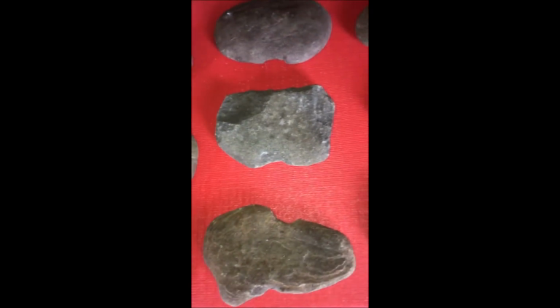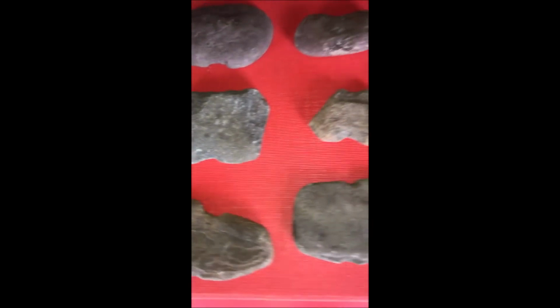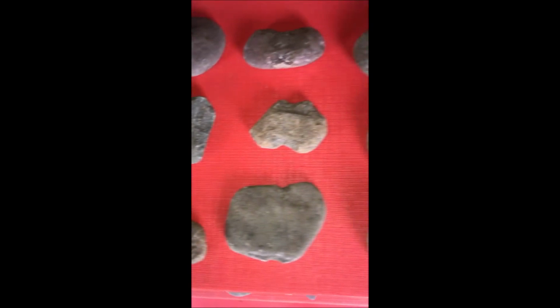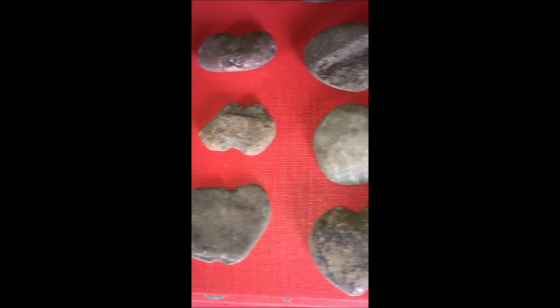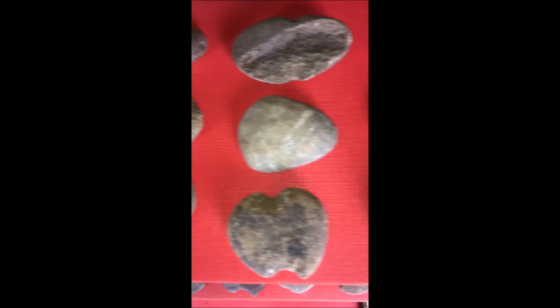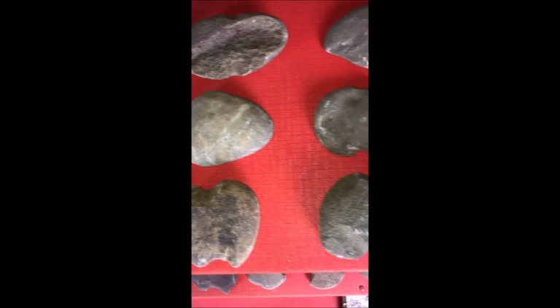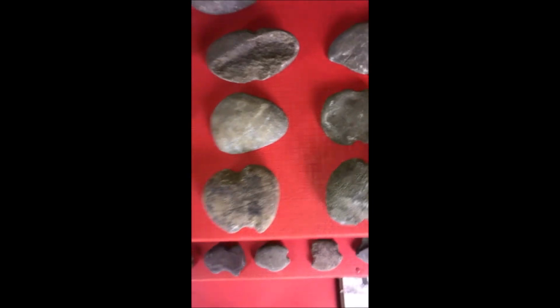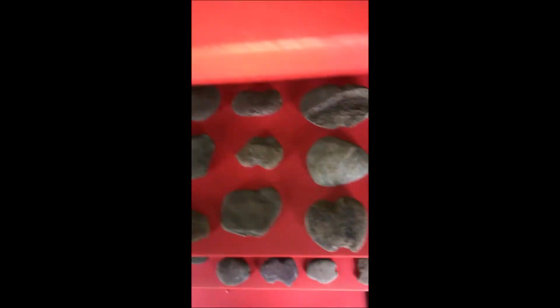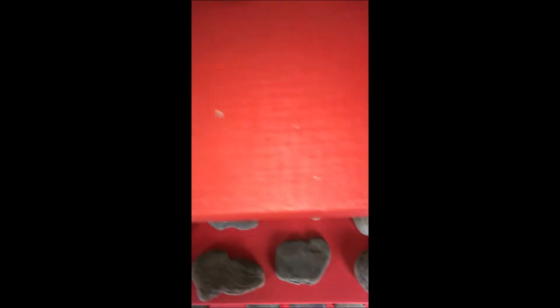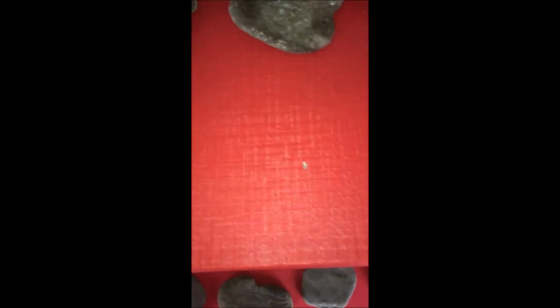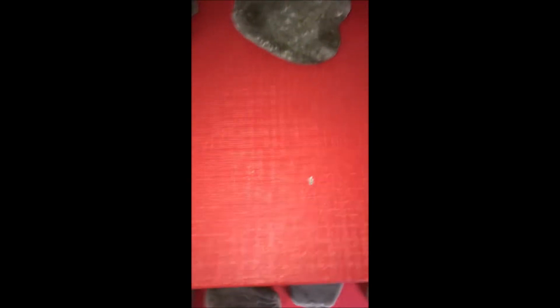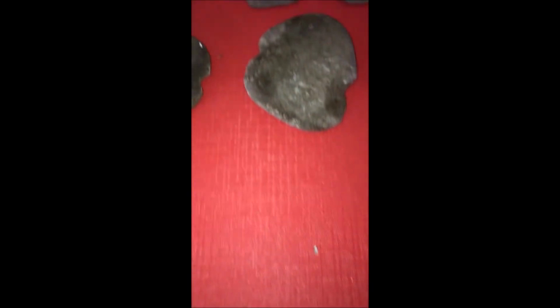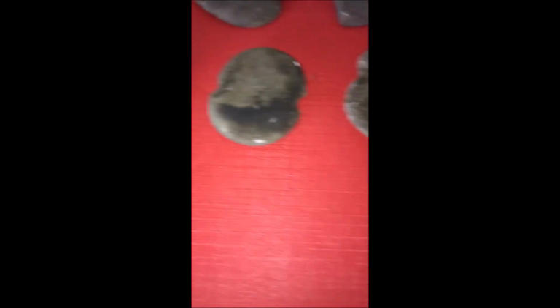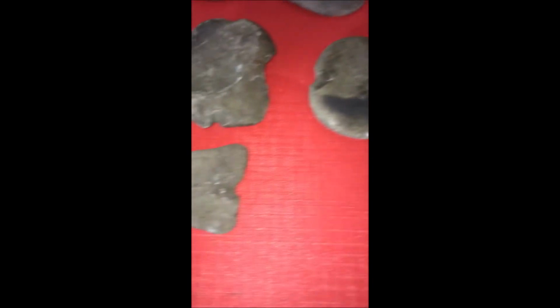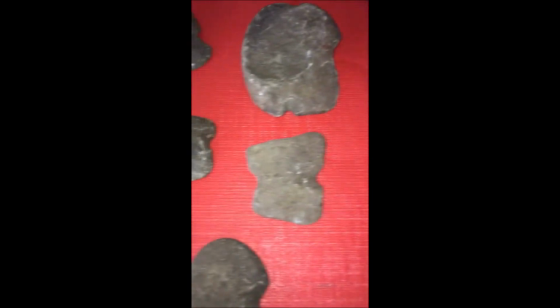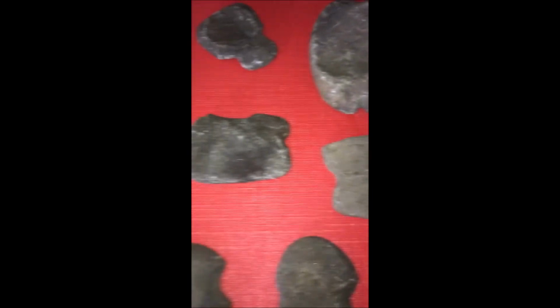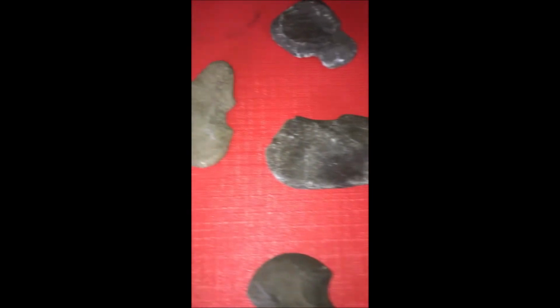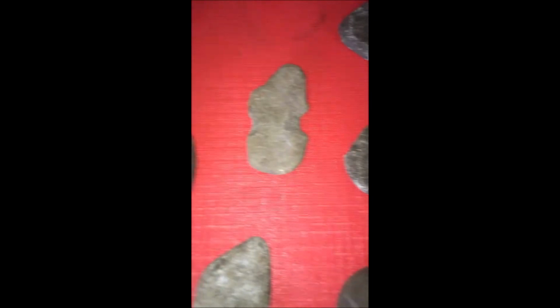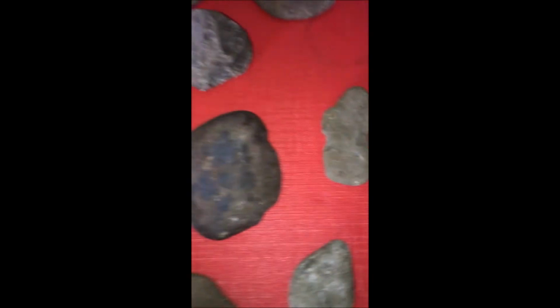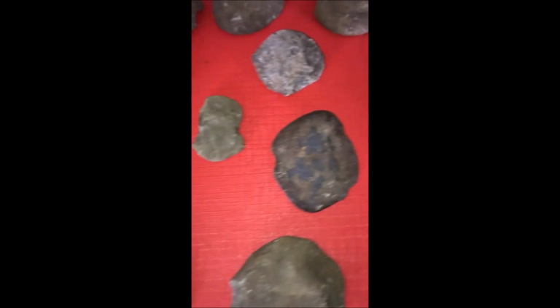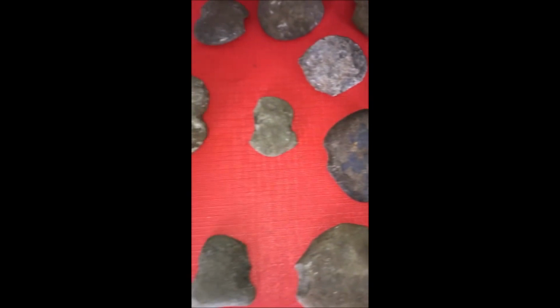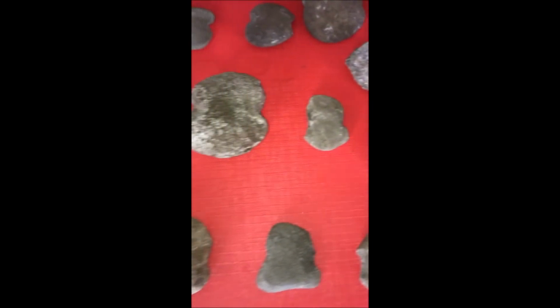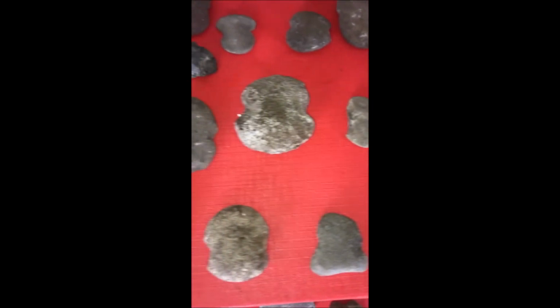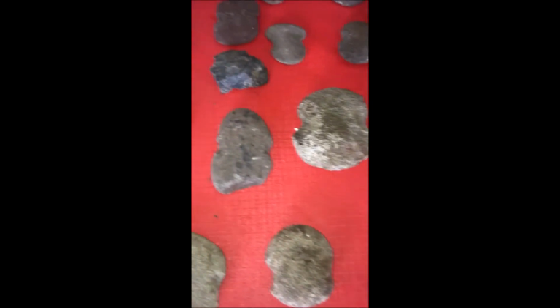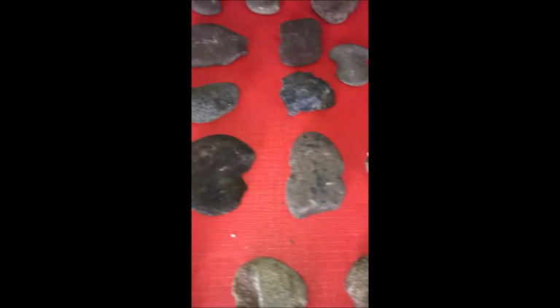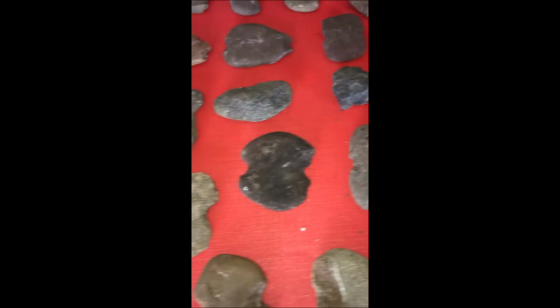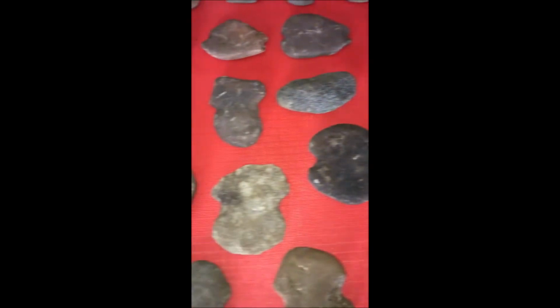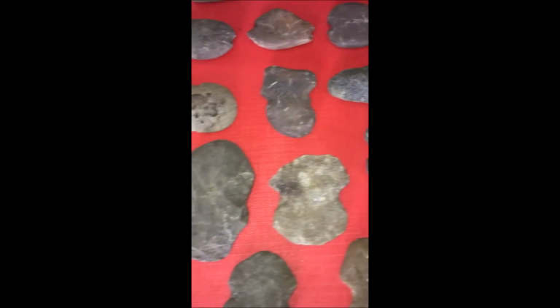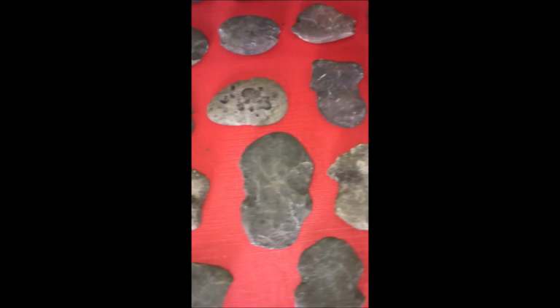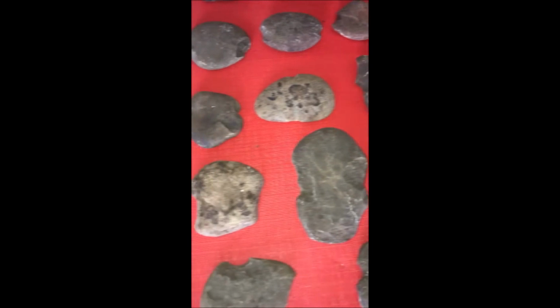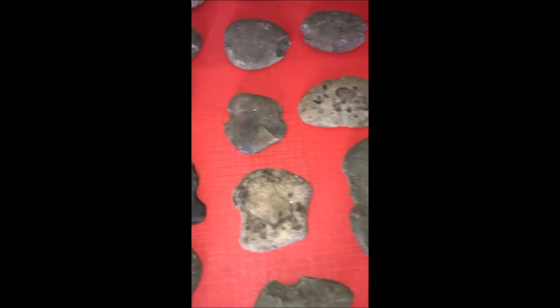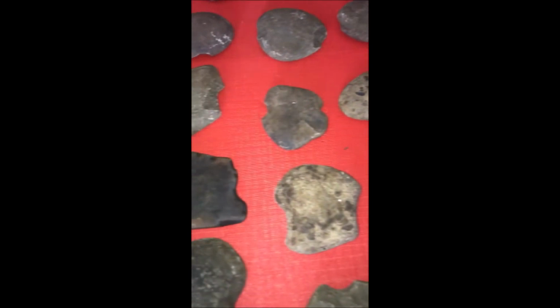We not only find these, but we find all kinds of other items such as pieces of pottery, Indian flakes for stones, arrowheads, and we also find mortar, pestles, and tomahawks.